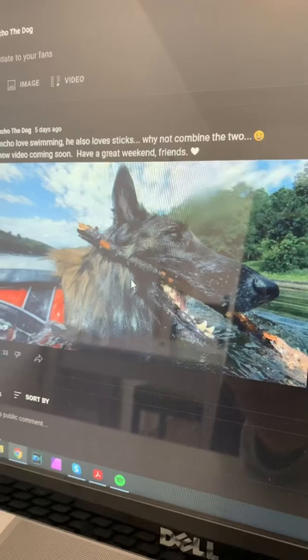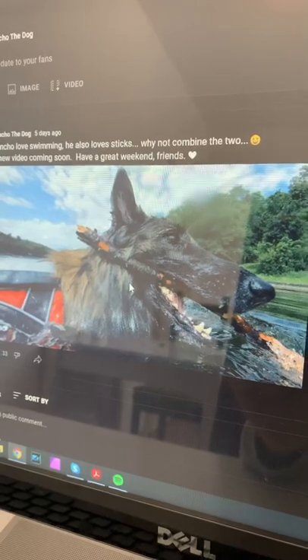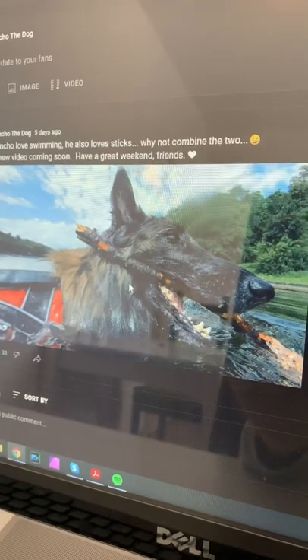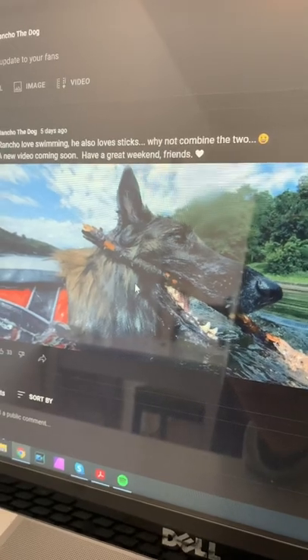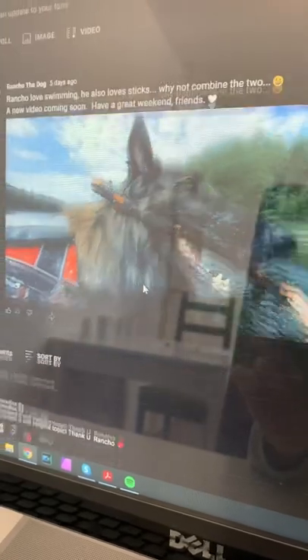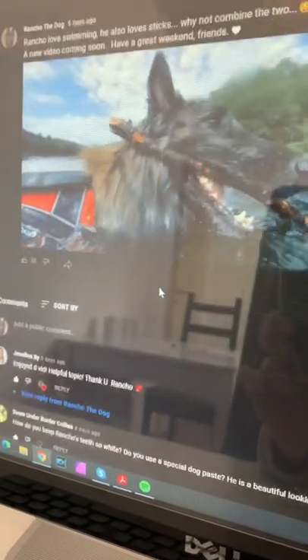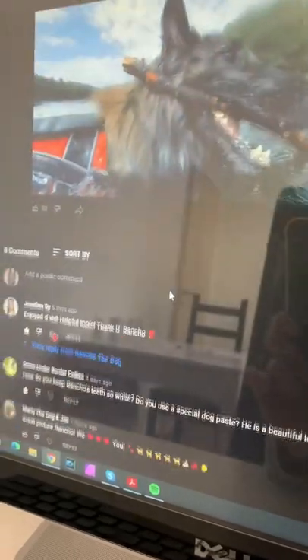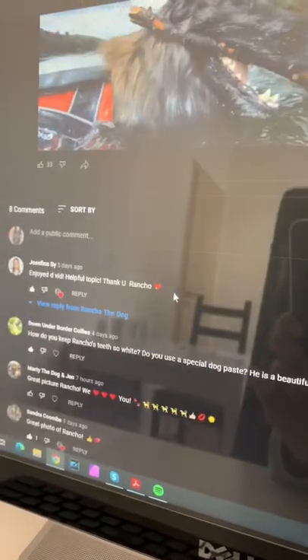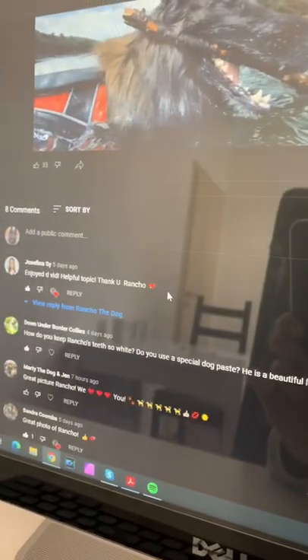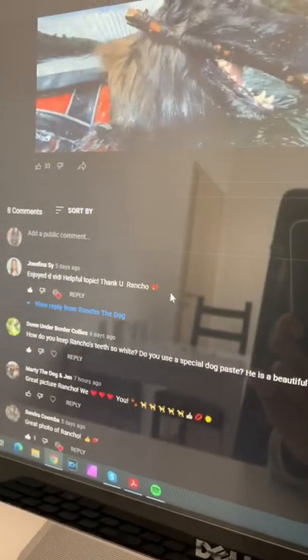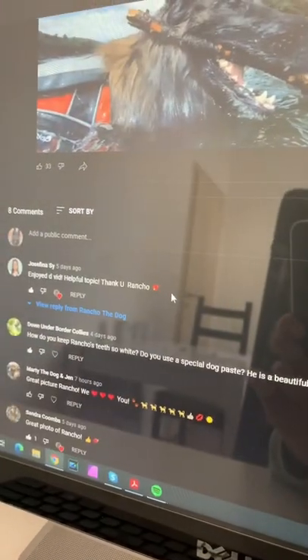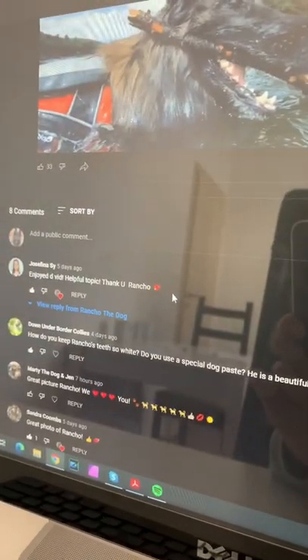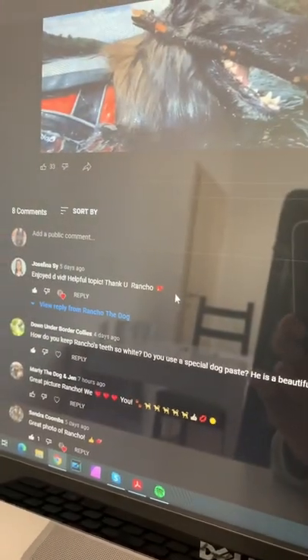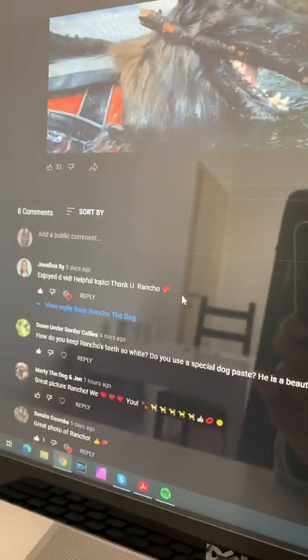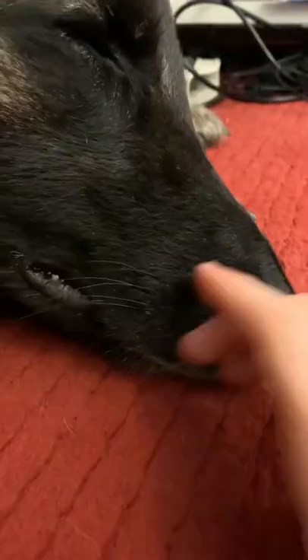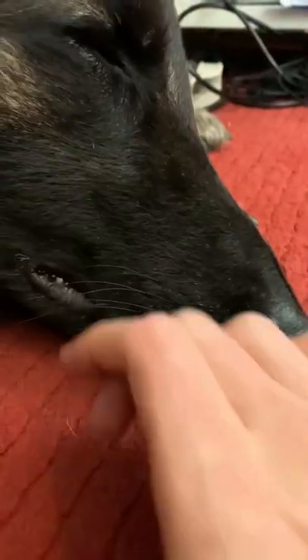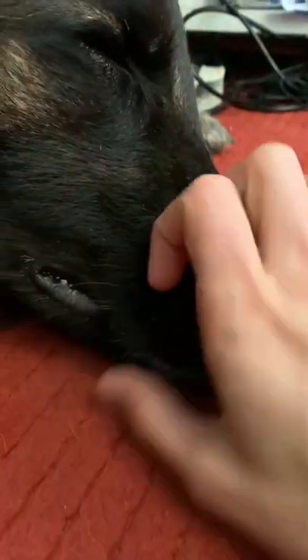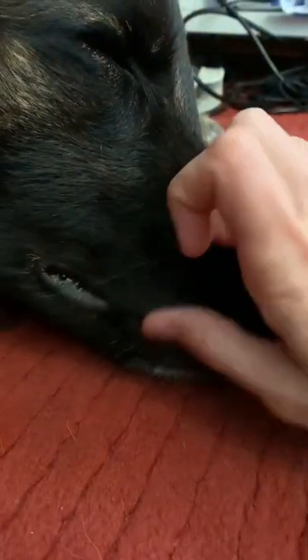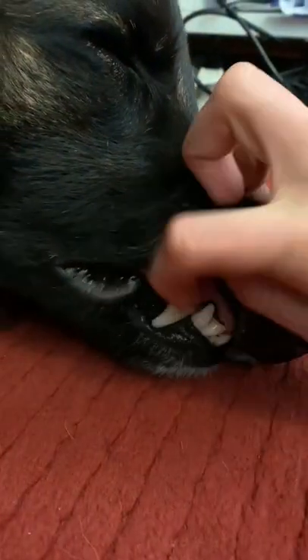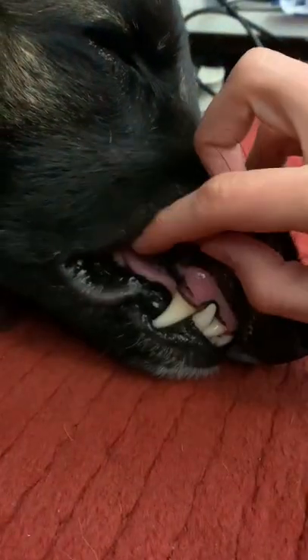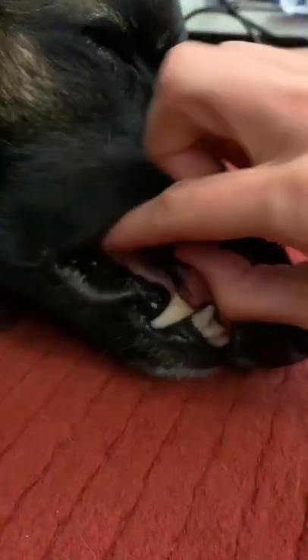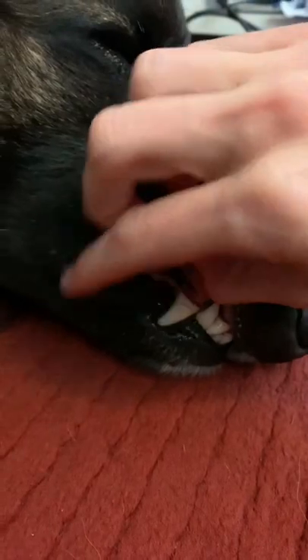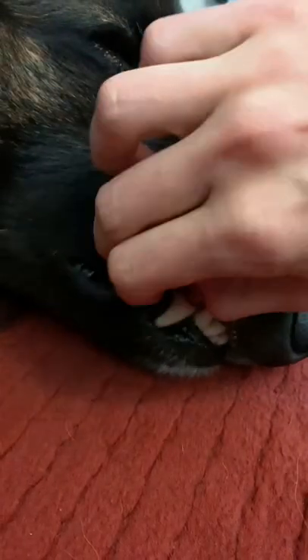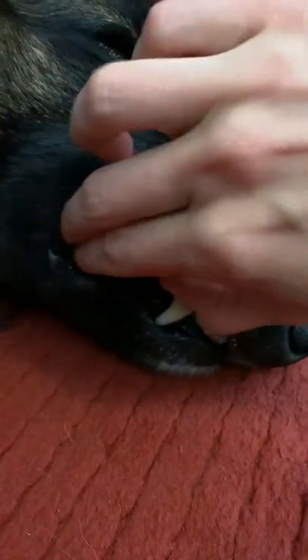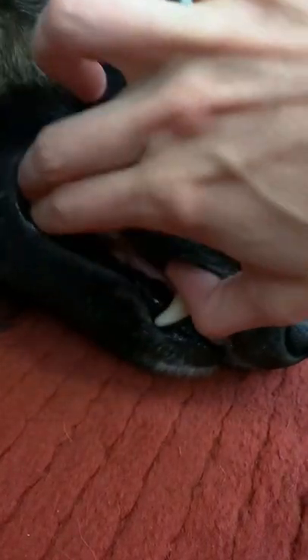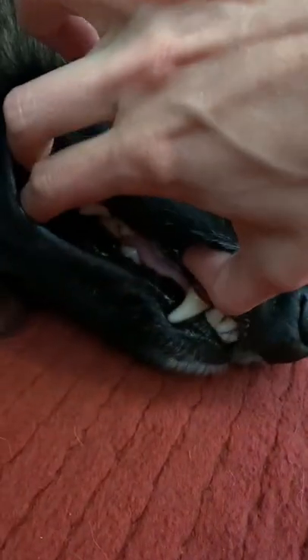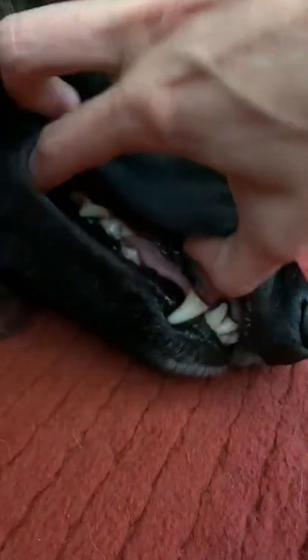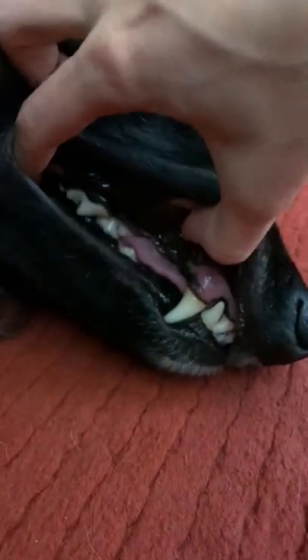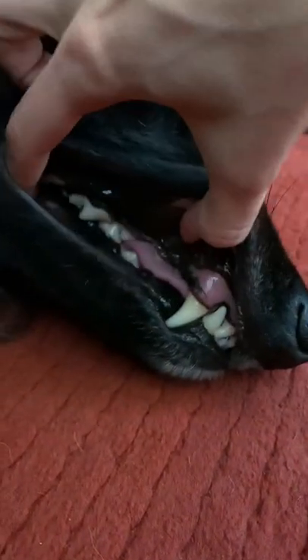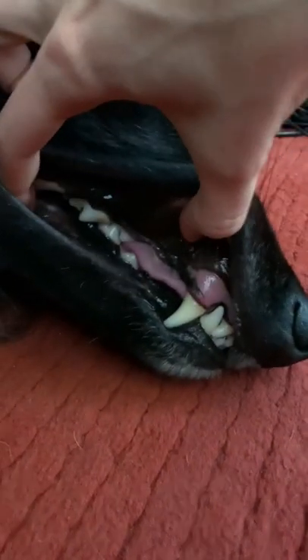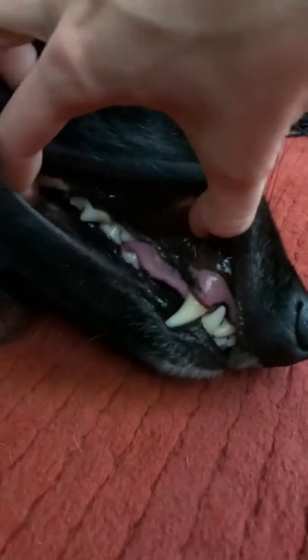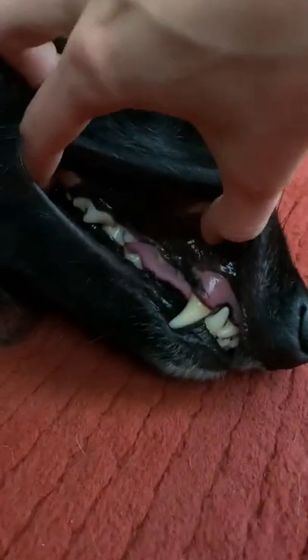We often get asked how we keep Rancho's teeth so white. So this is what his teeth look like — not bad for a five-year-old dog, right?